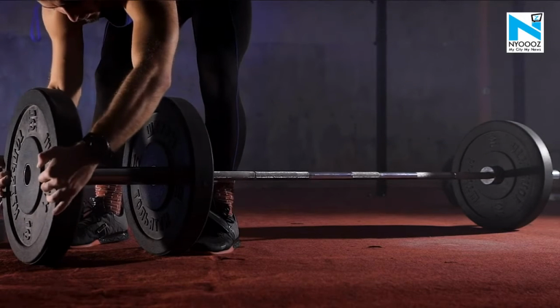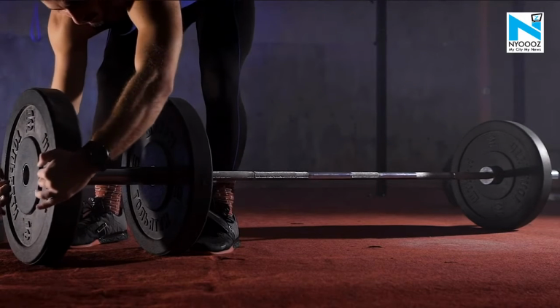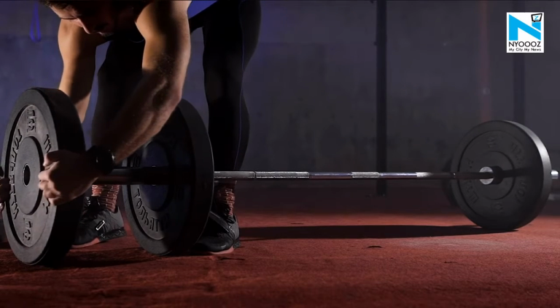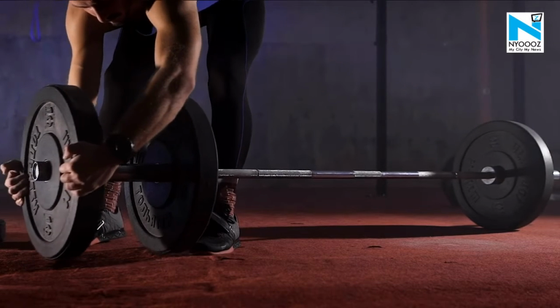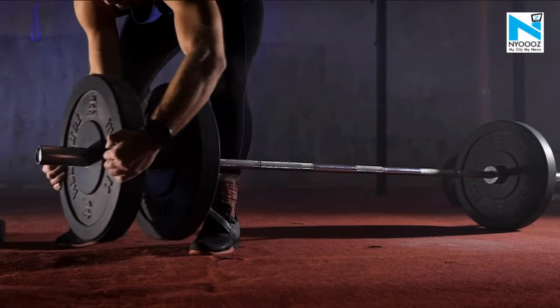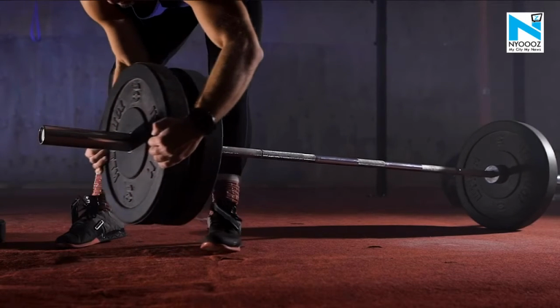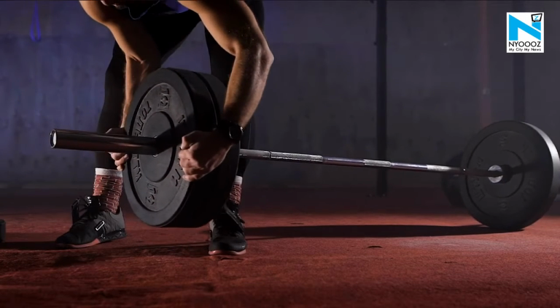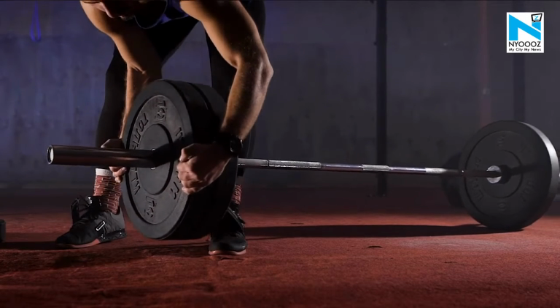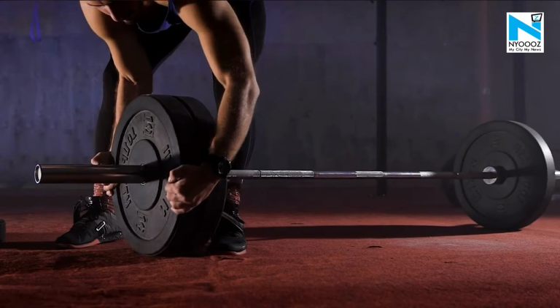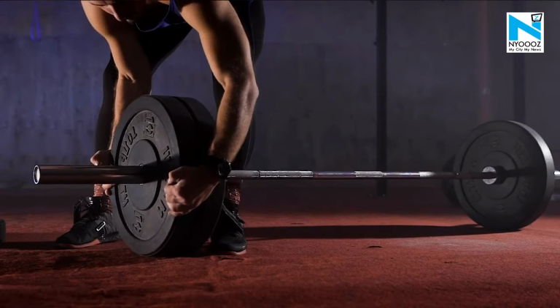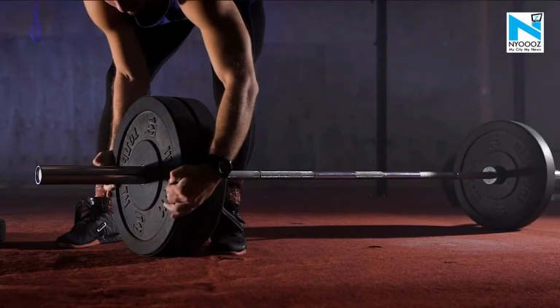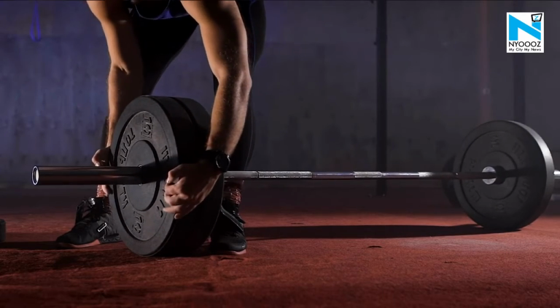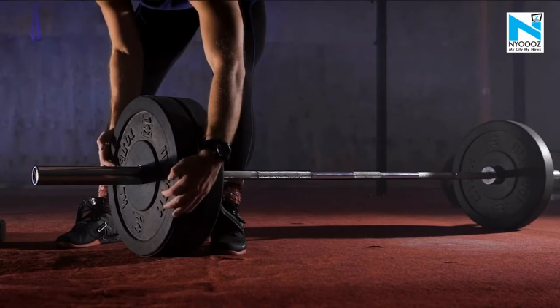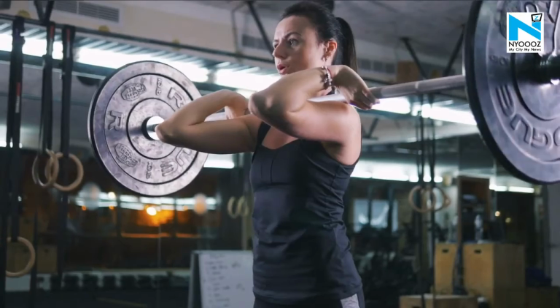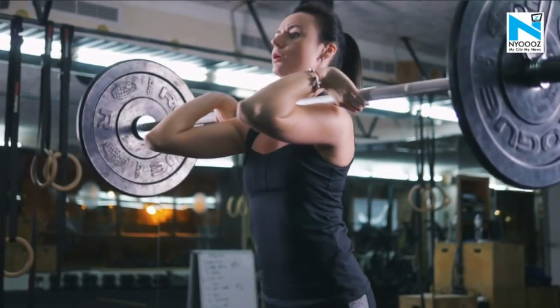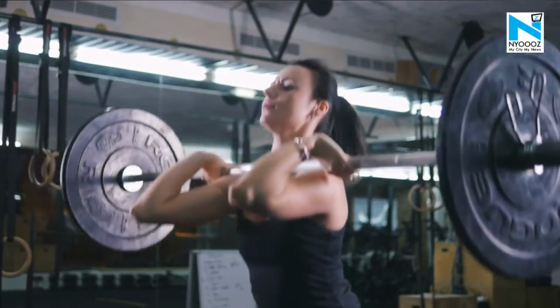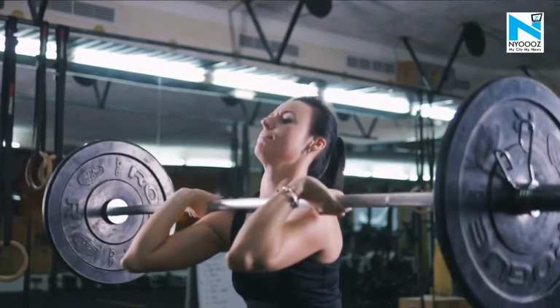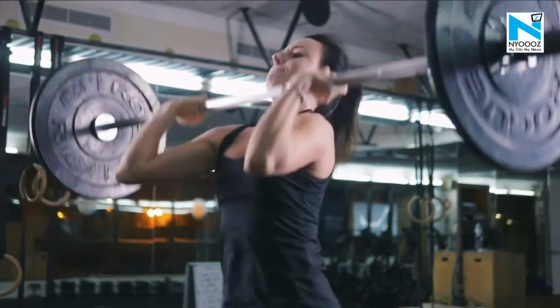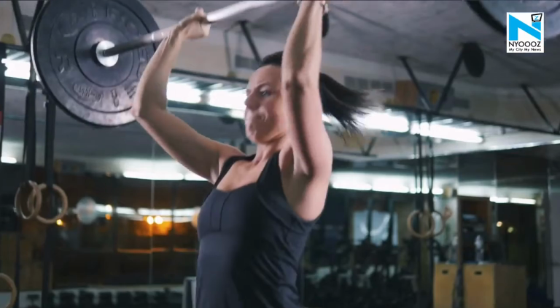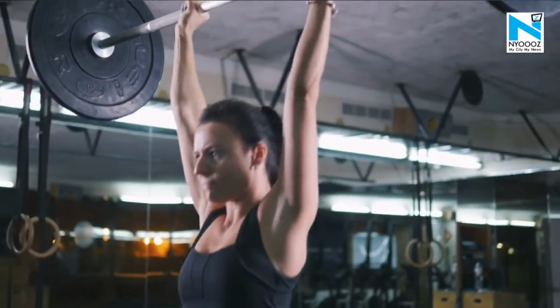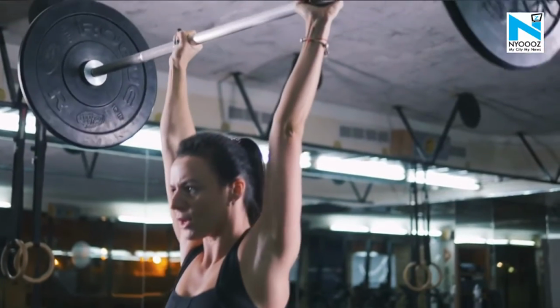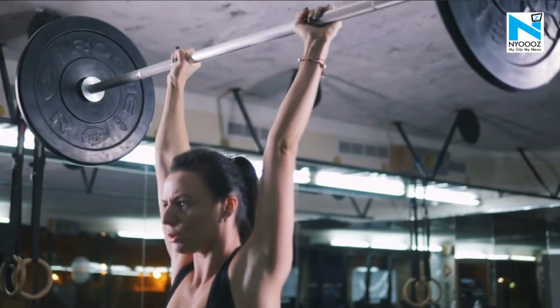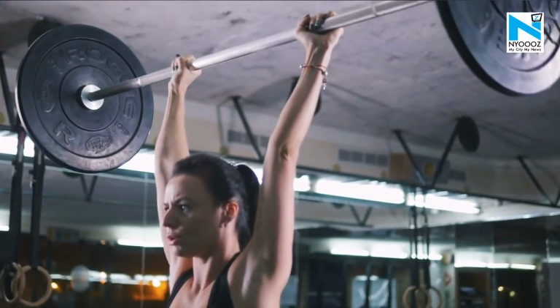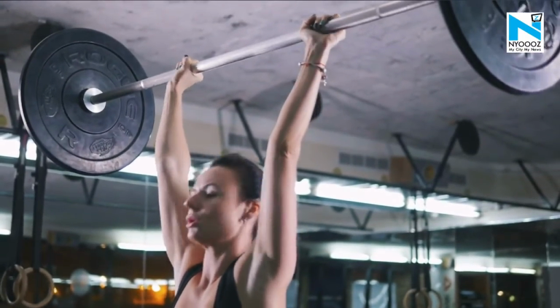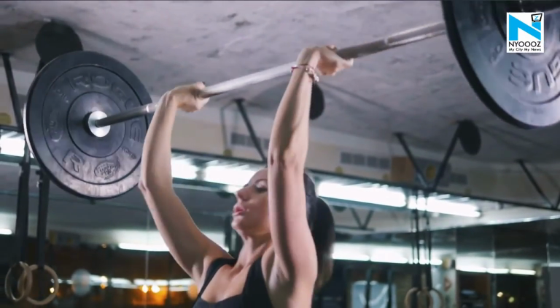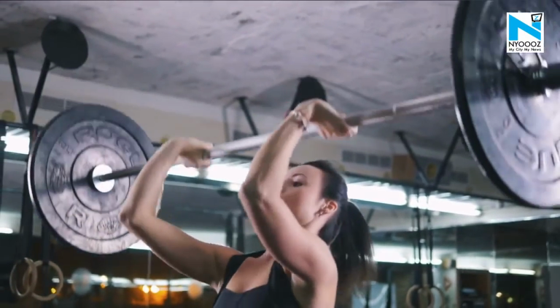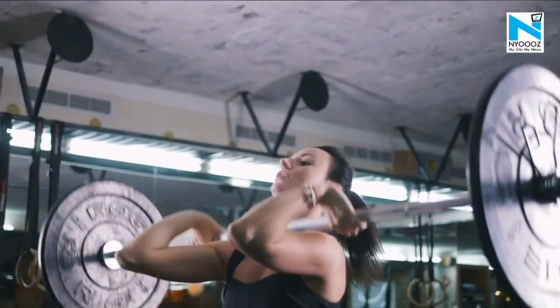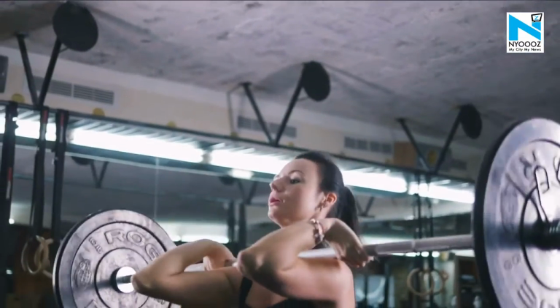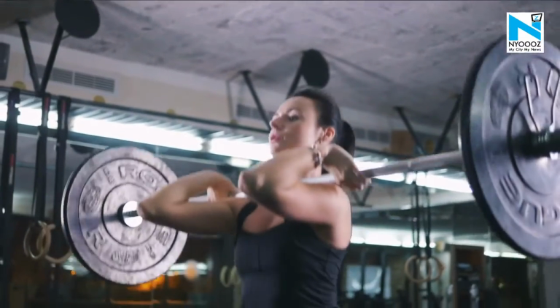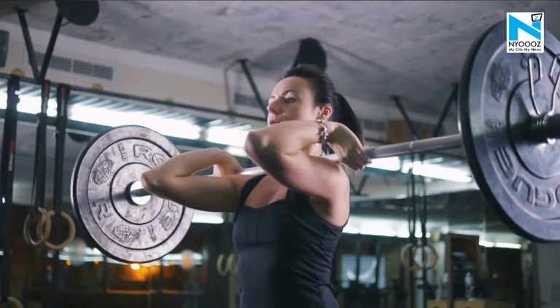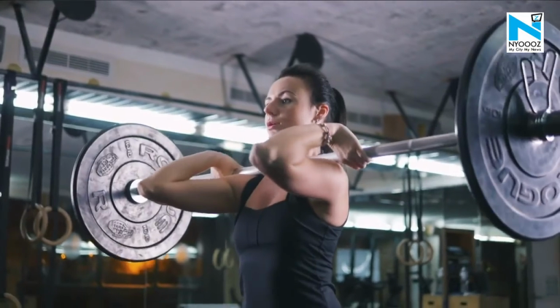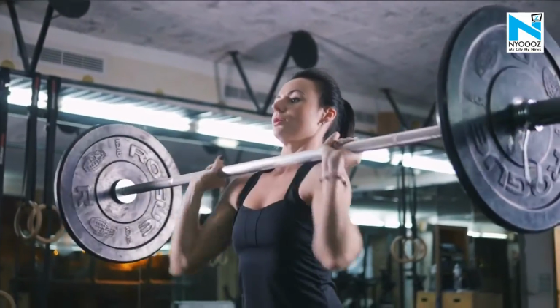The power snatch is a weightlifting exercise that helps build power and fluidity for the traditional full snatch. To execute the perfect power snatch, it's important to pay attention to the subtle details of this exercise to maximize its benefits.